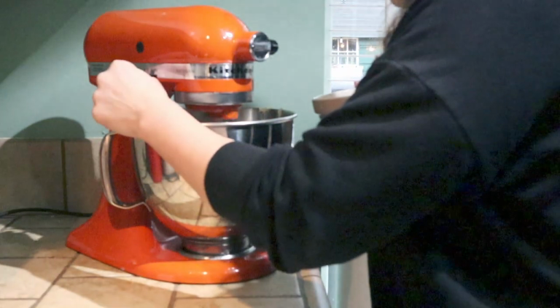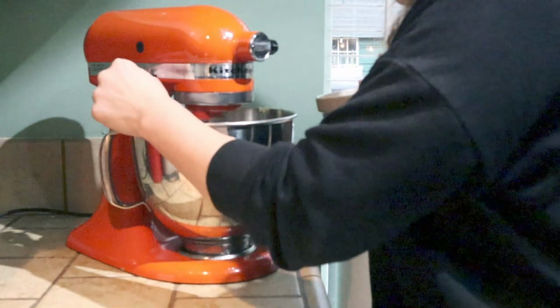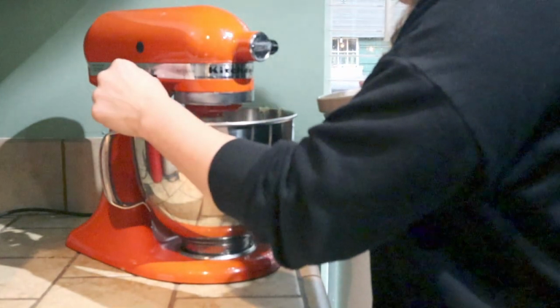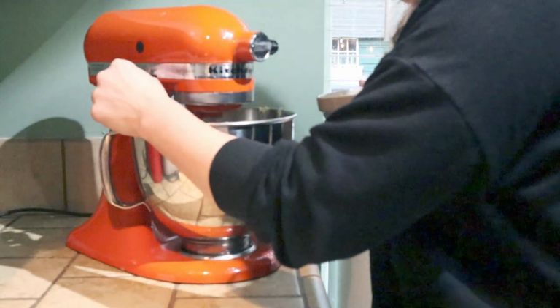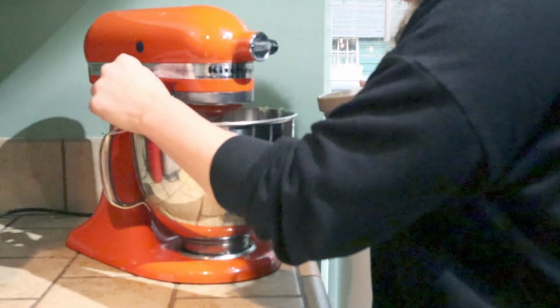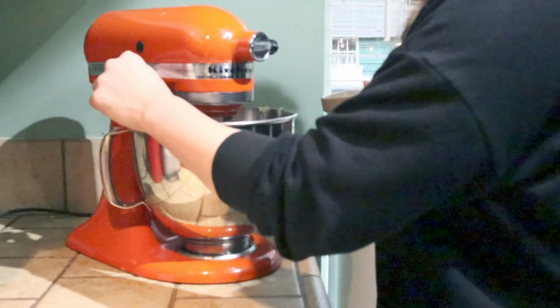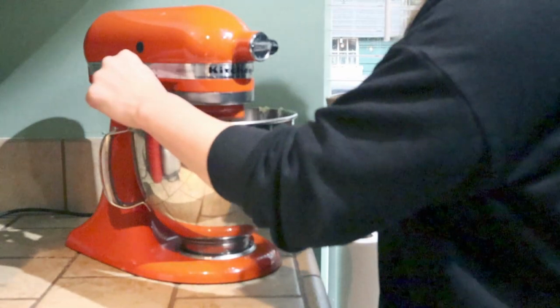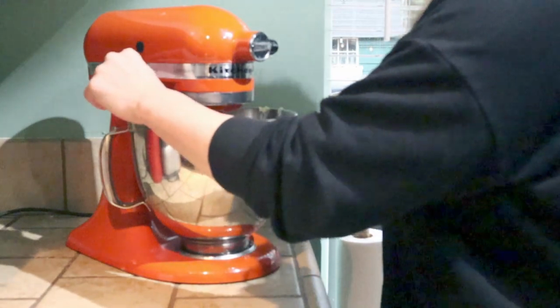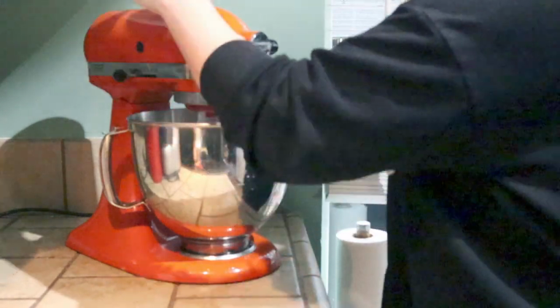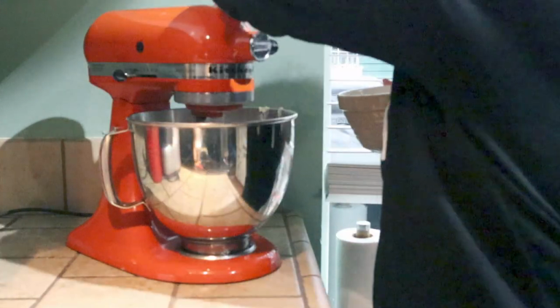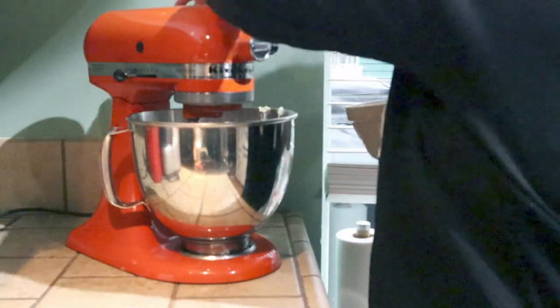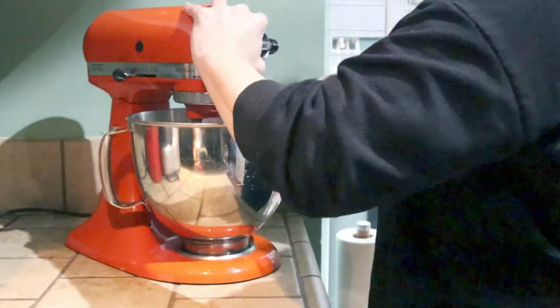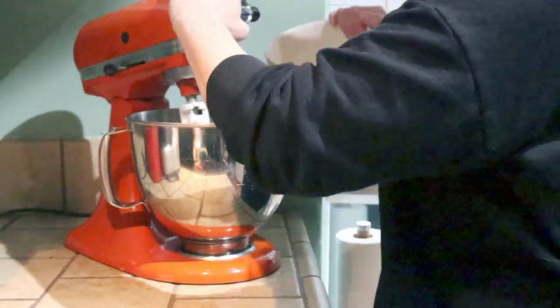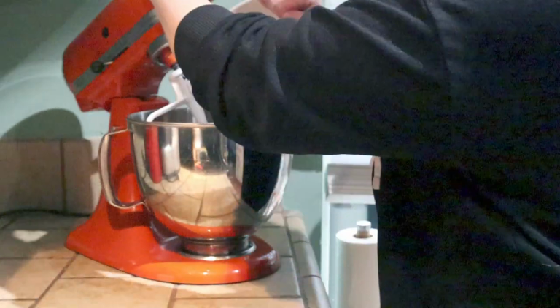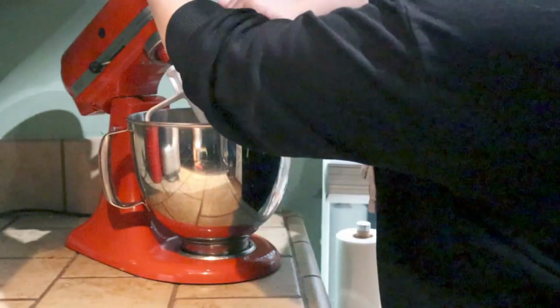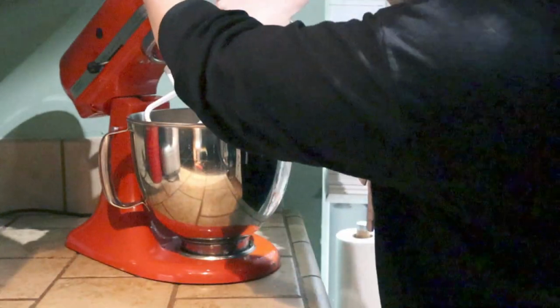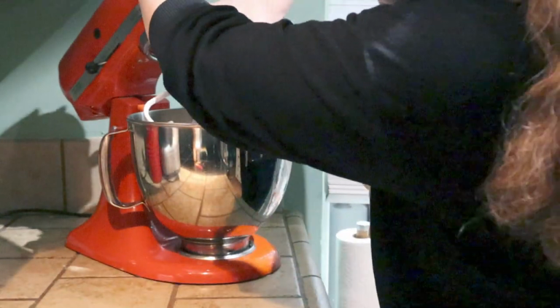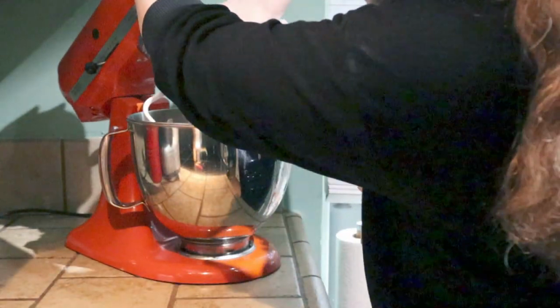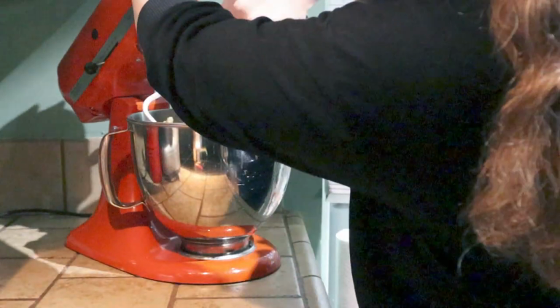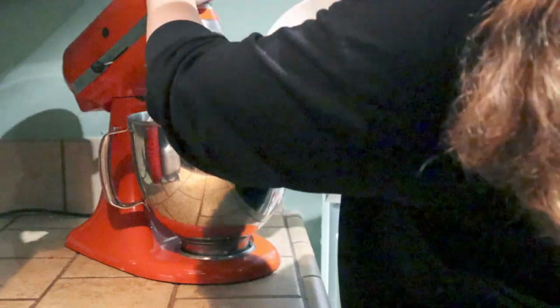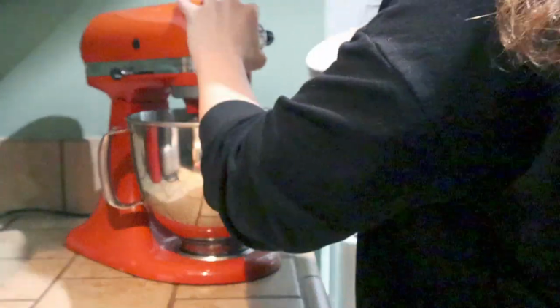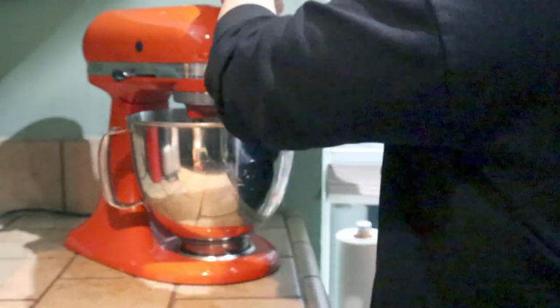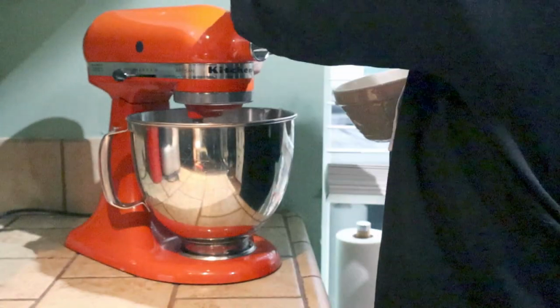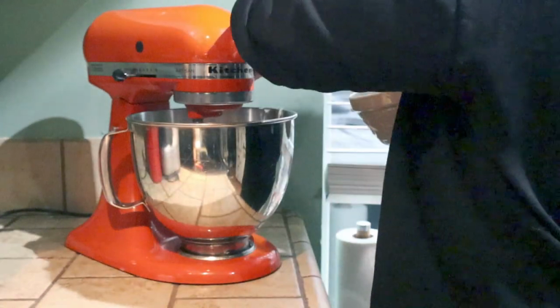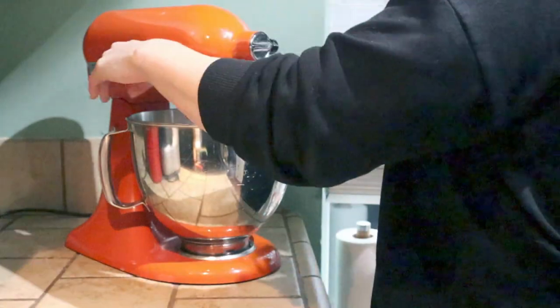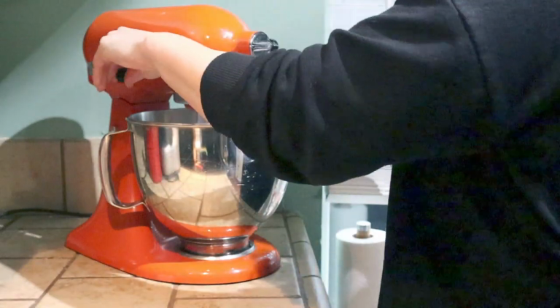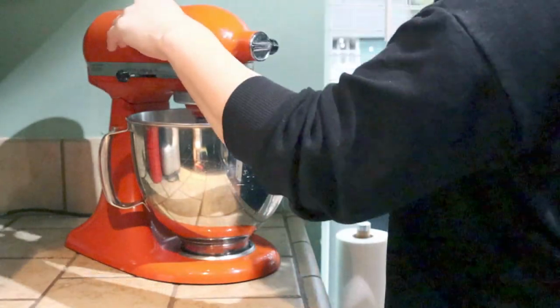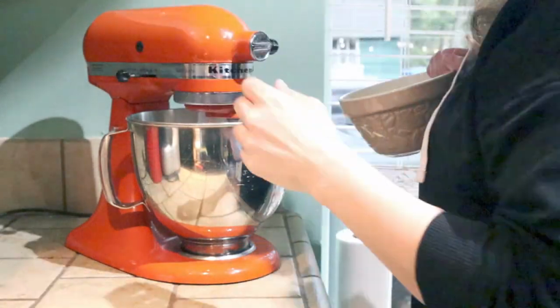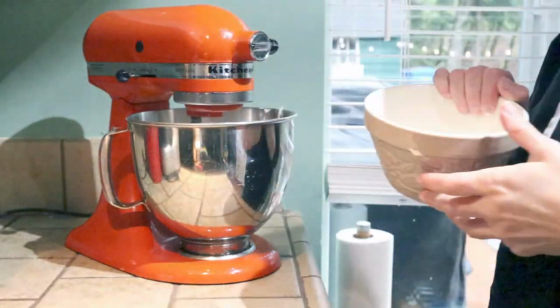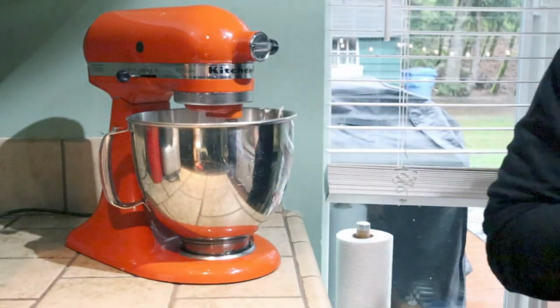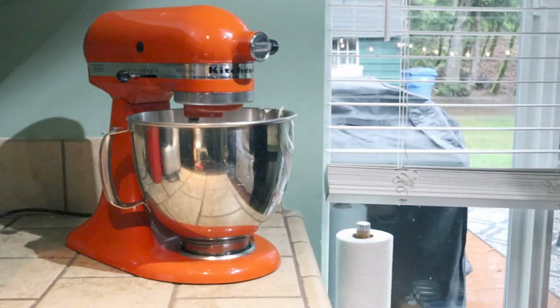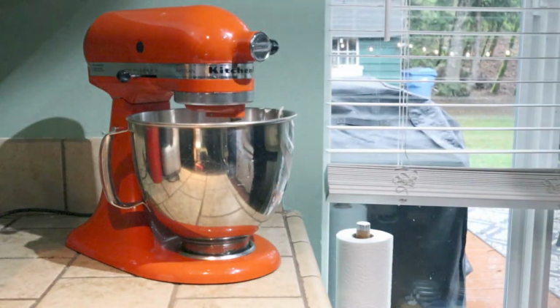I noticed this topping doesn't have any salt in it, so I'm using salted butter. The recipe doesn't specify otherwise, but I'm just throwing that out there — salted butter might be a good call here. It's your preference.